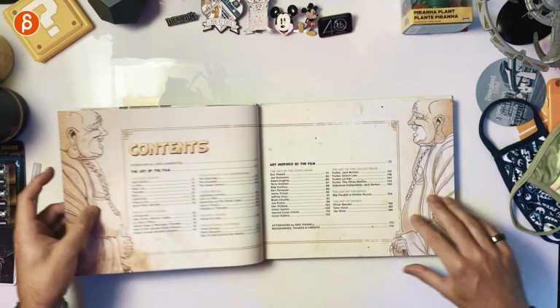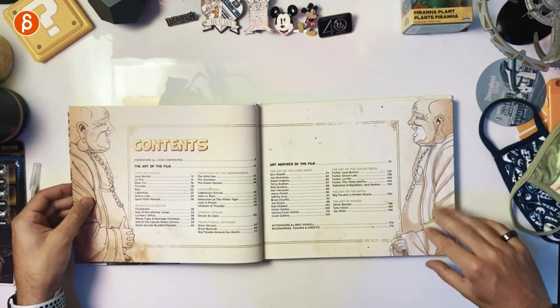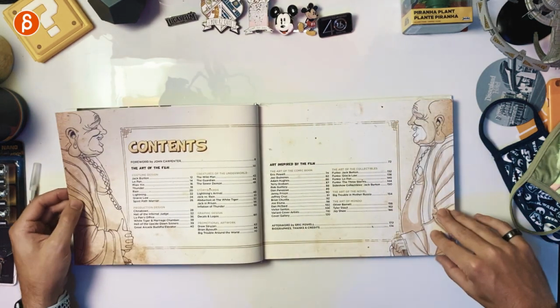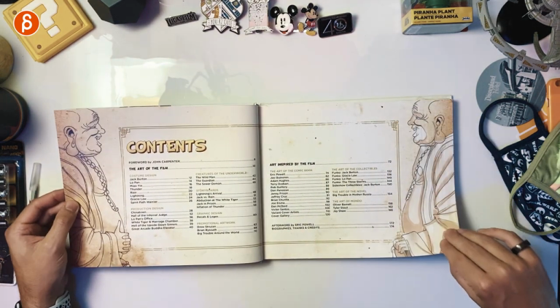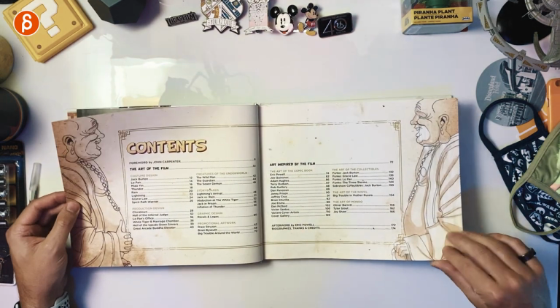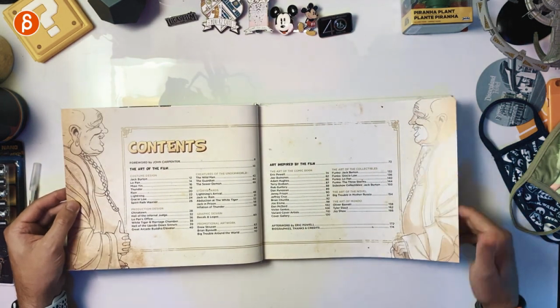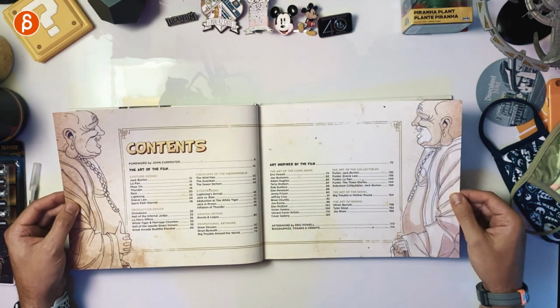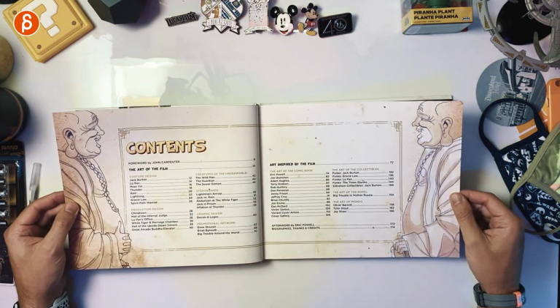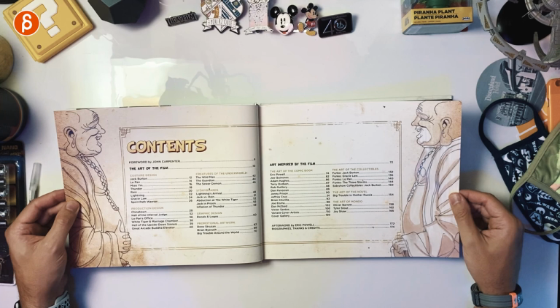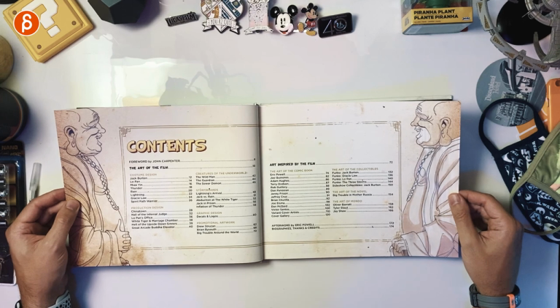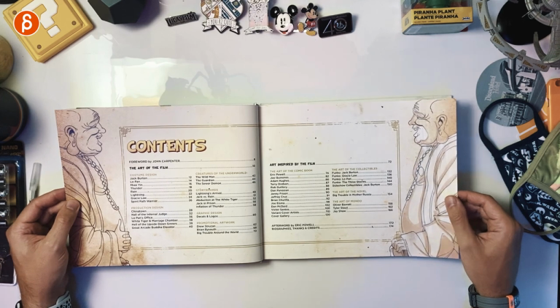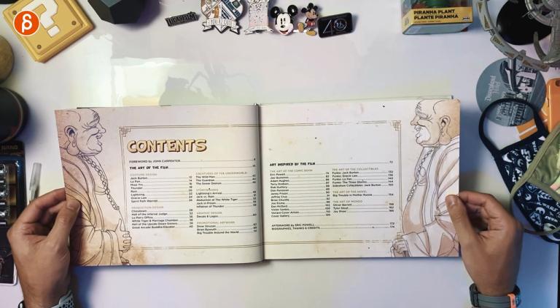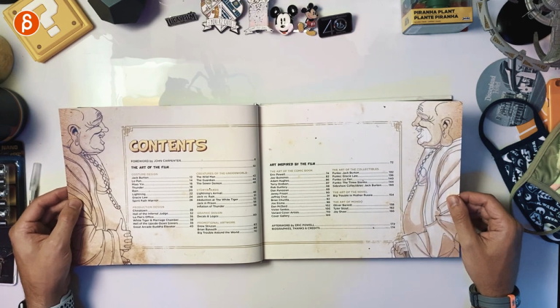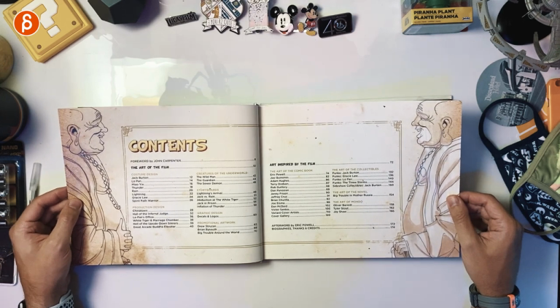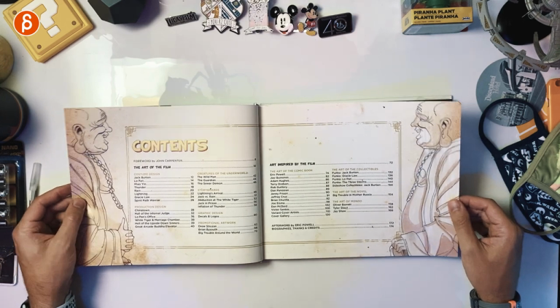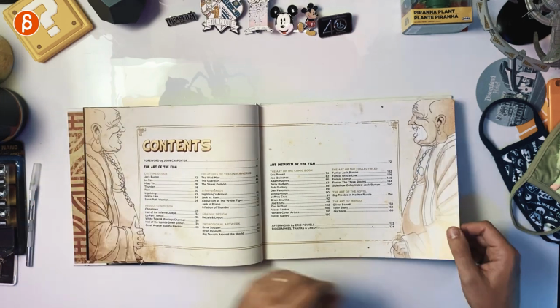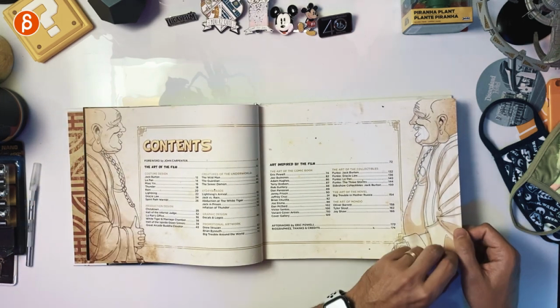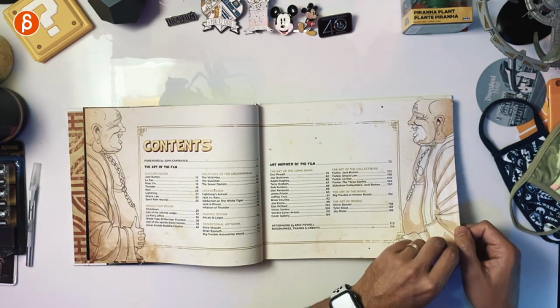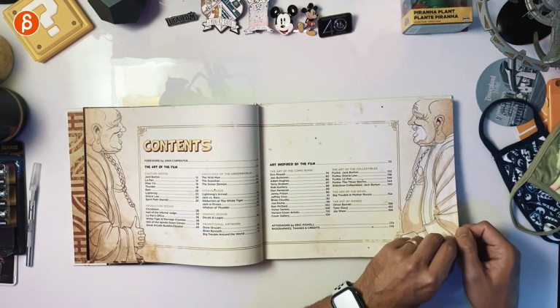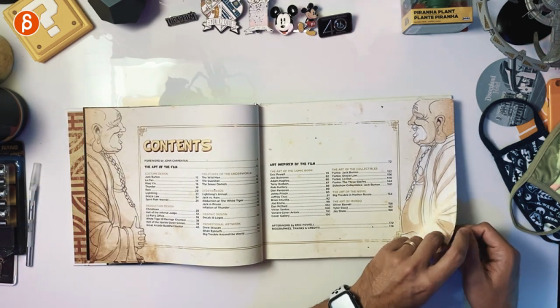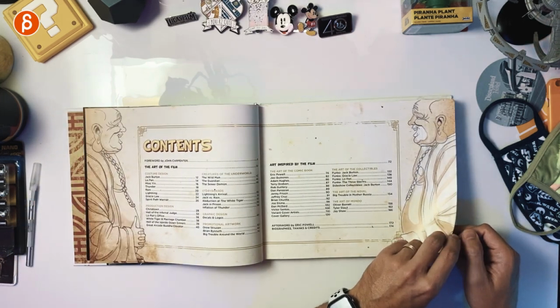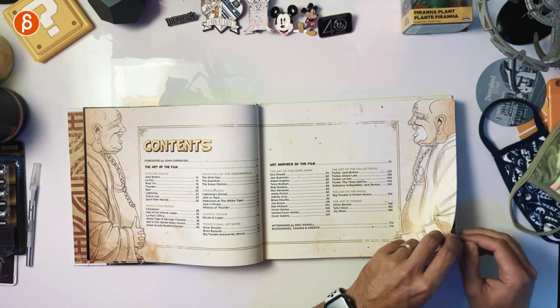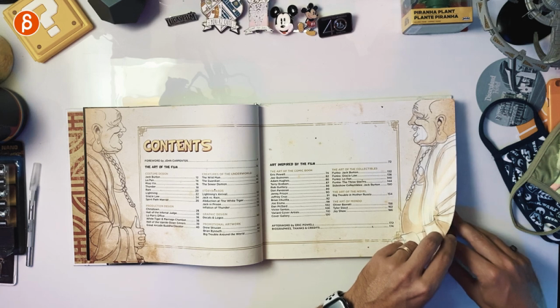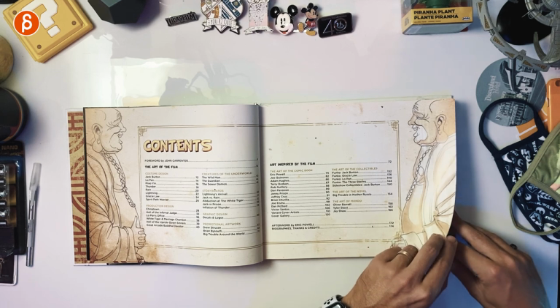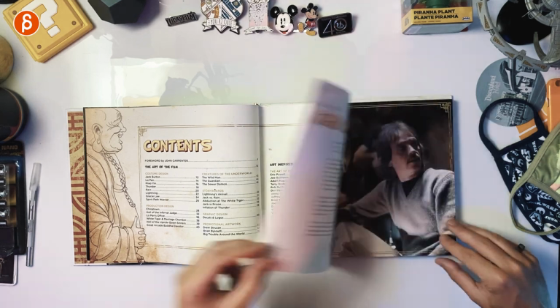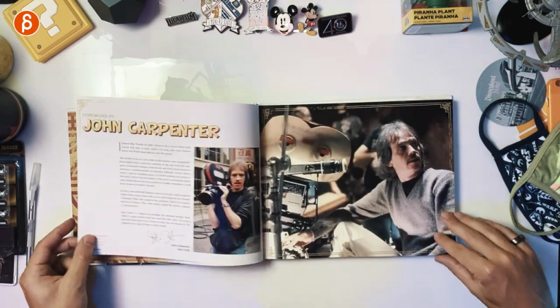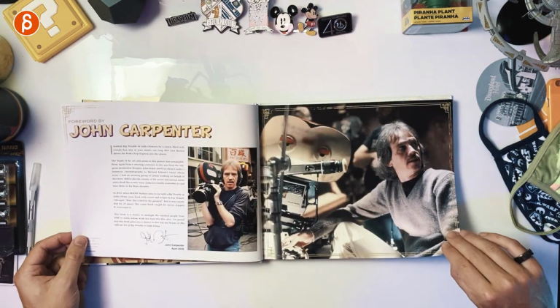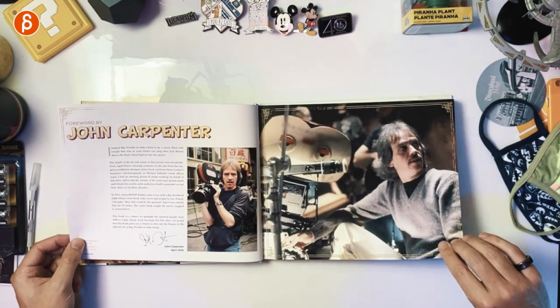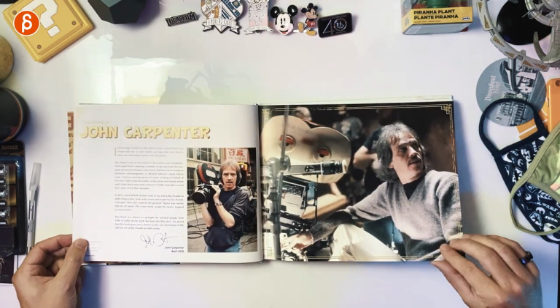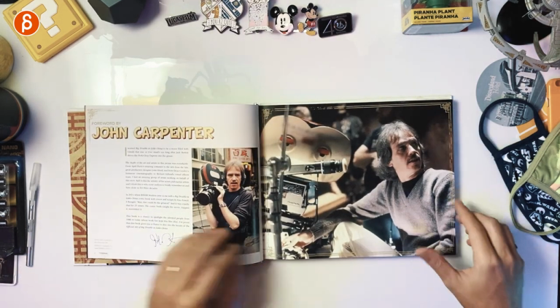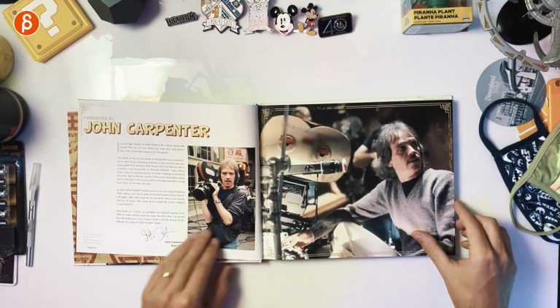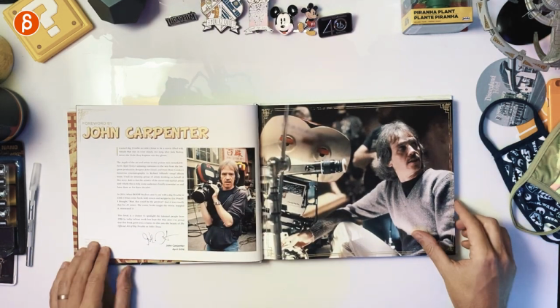Going through, you can see the contents here. You have costume design, production design, creatures, storyboards, graphic design, promotional artwork, the art of the comic book, collectibles, the art of the novel, and the art of Mondo. So there's a ton in there to cover.